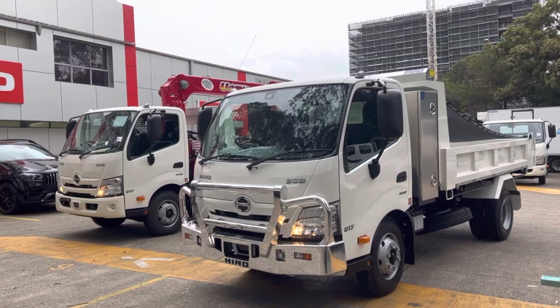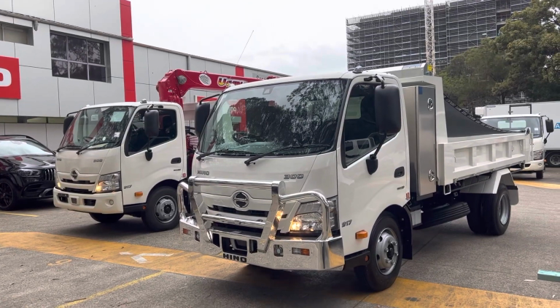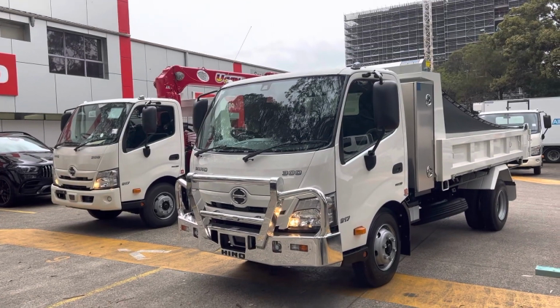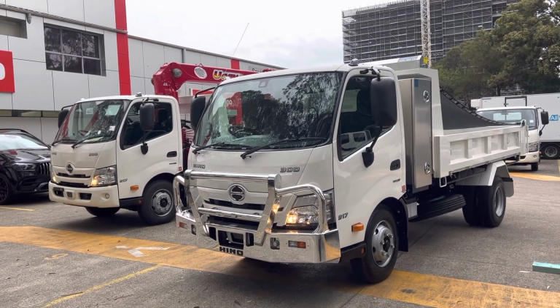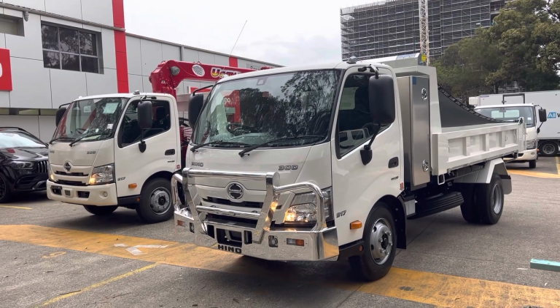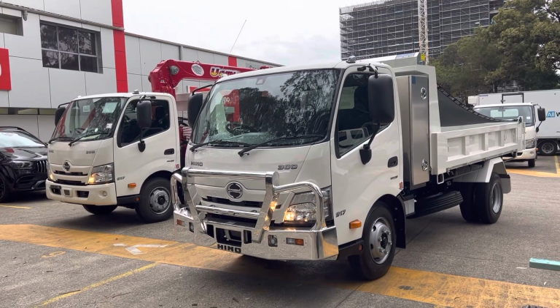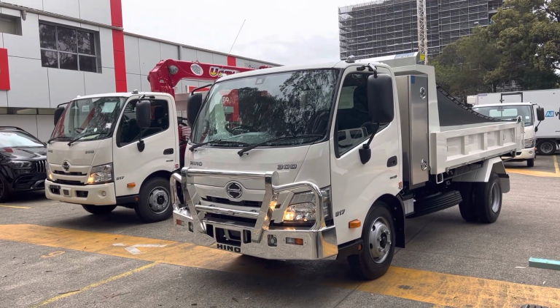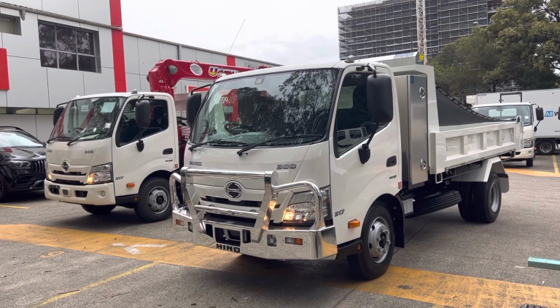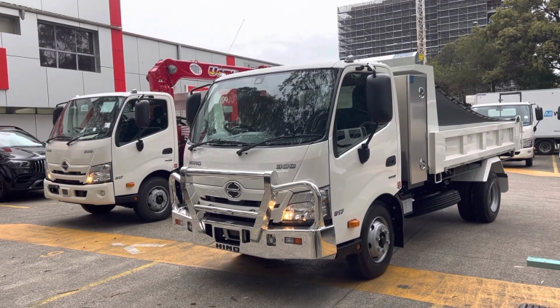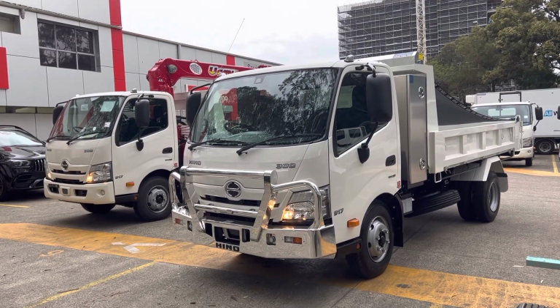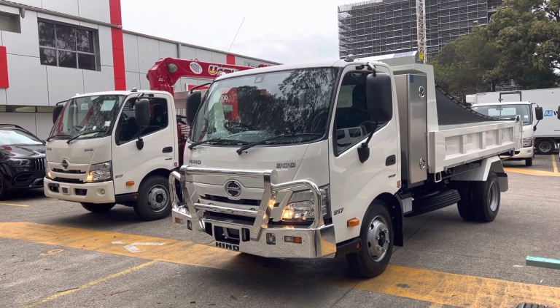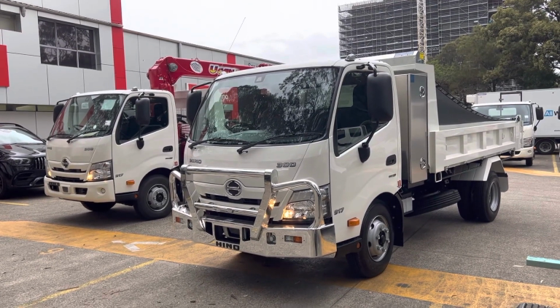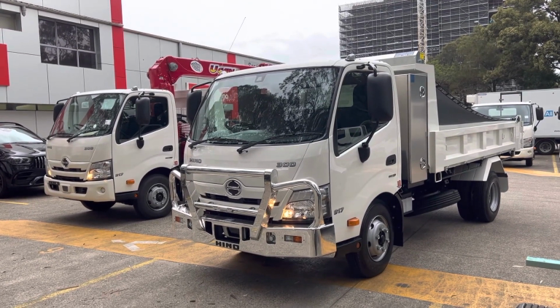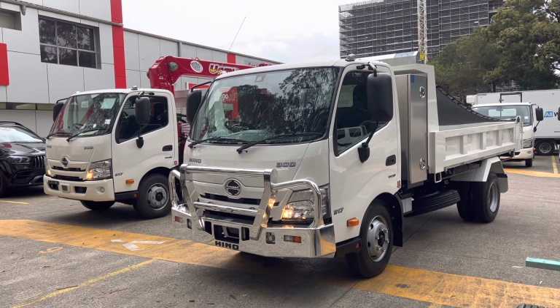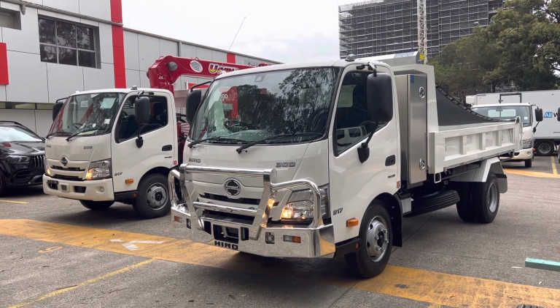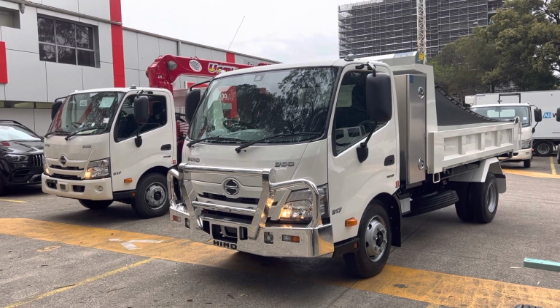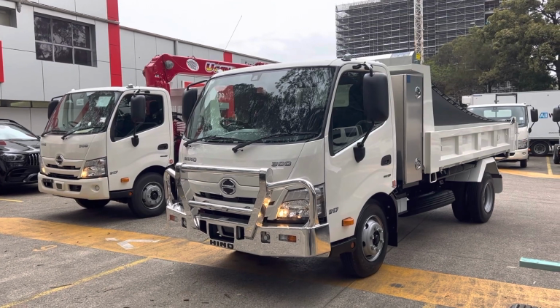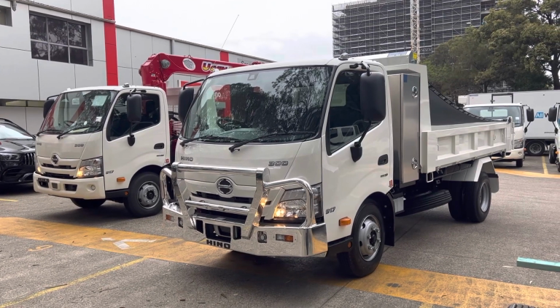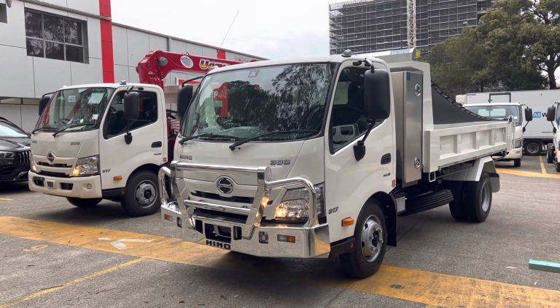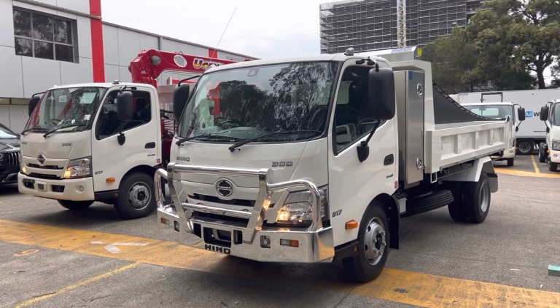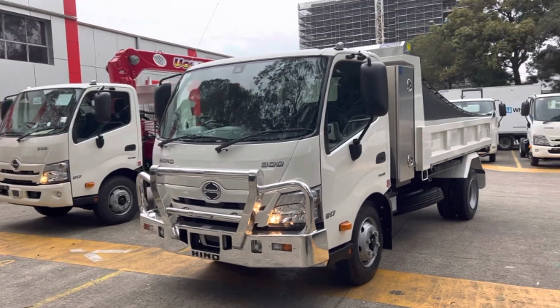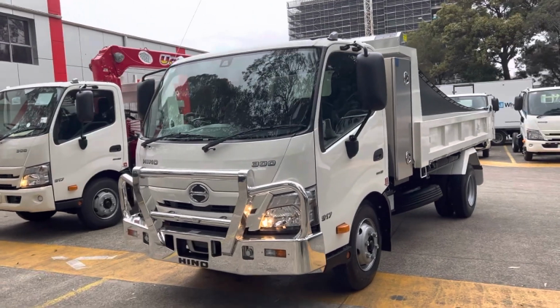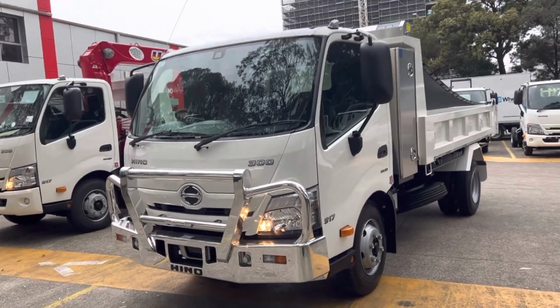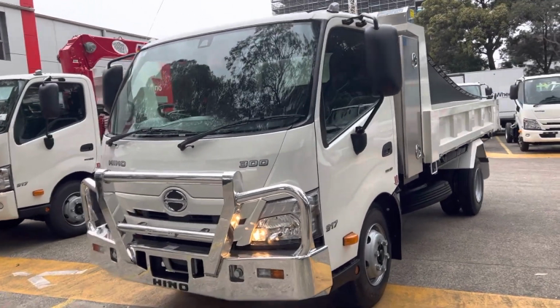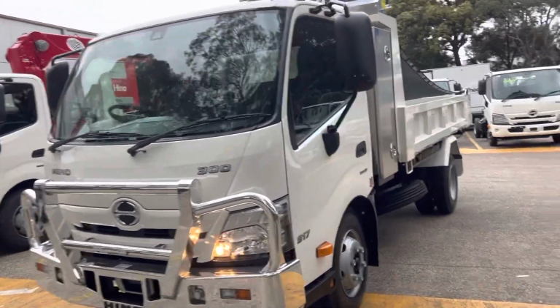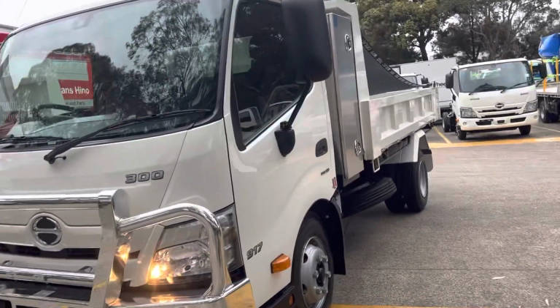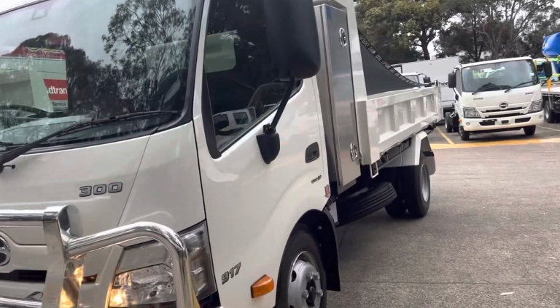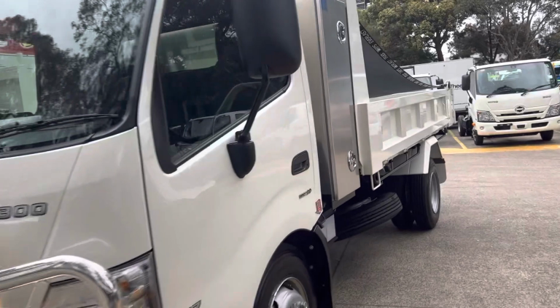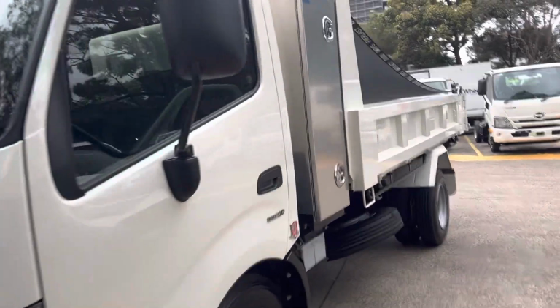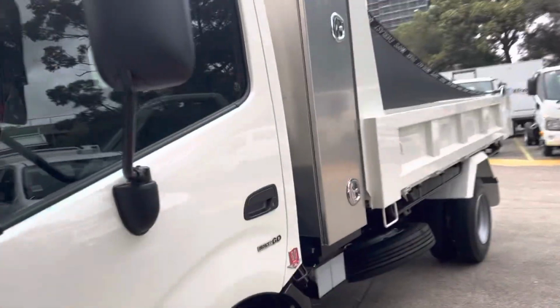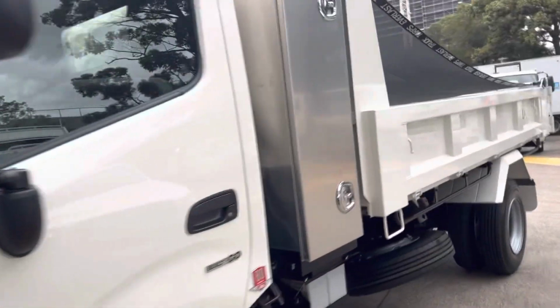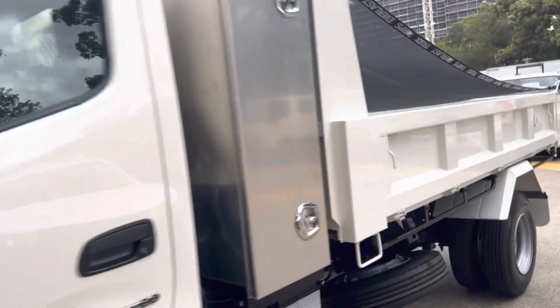Welcome back to the channel. Today I want to showcase two 917 tippers — these are originally factory tippers but they've been modified to suit the end user.